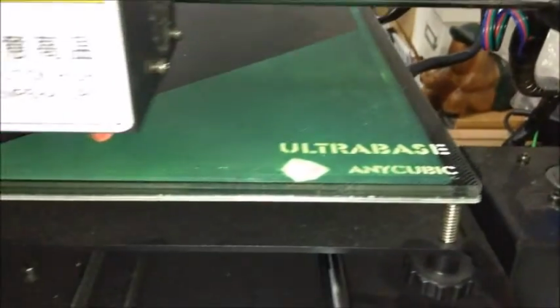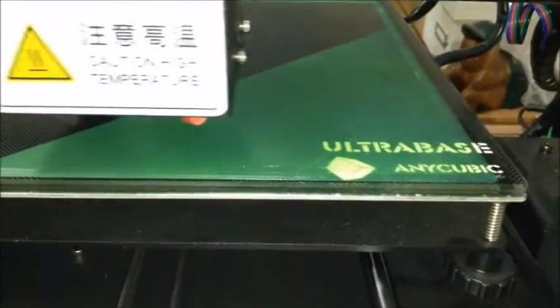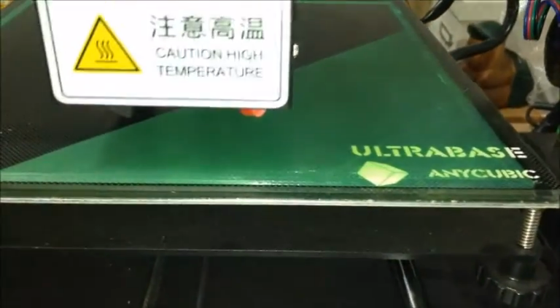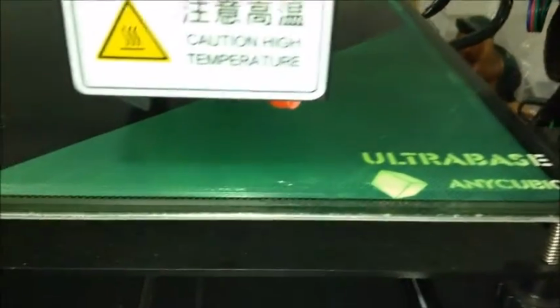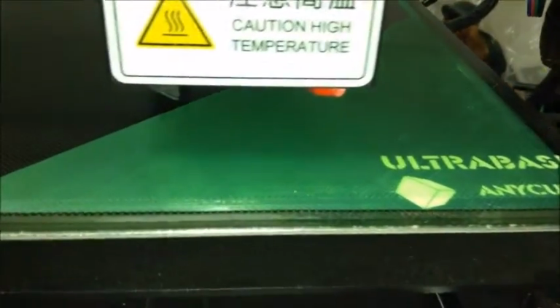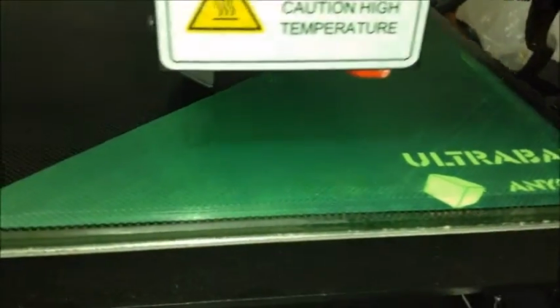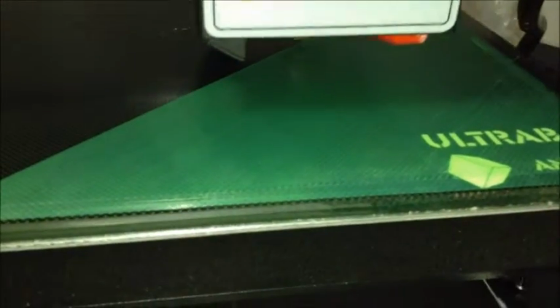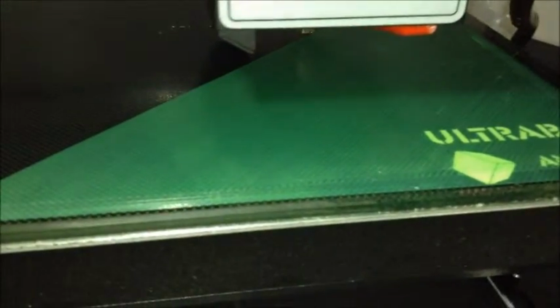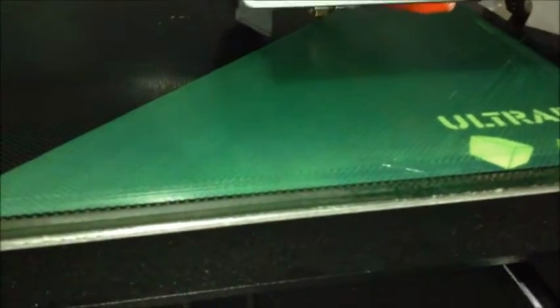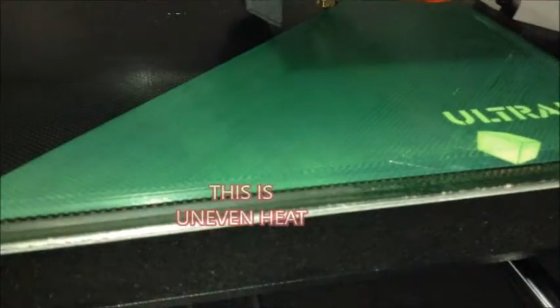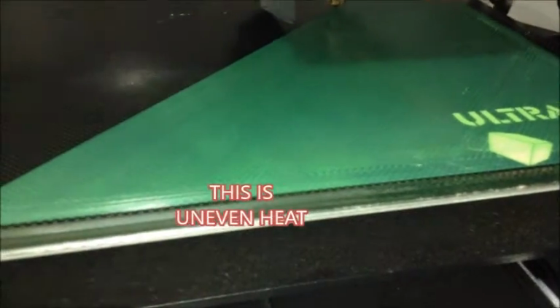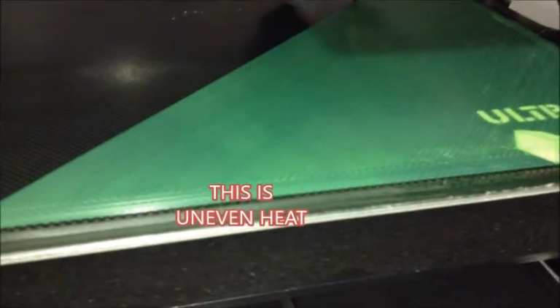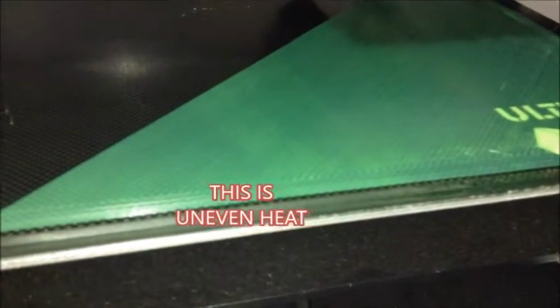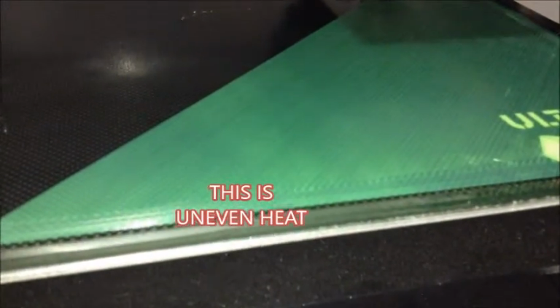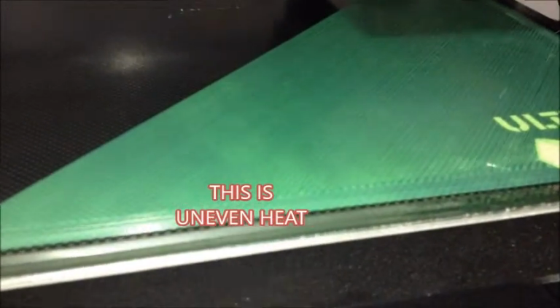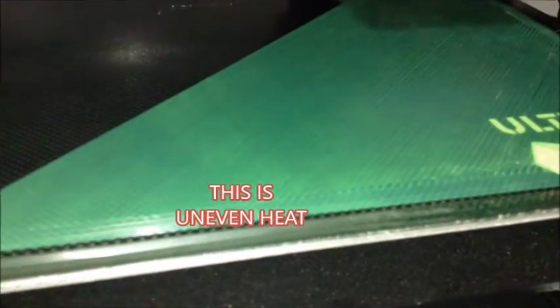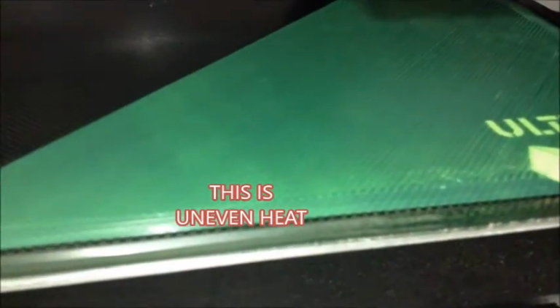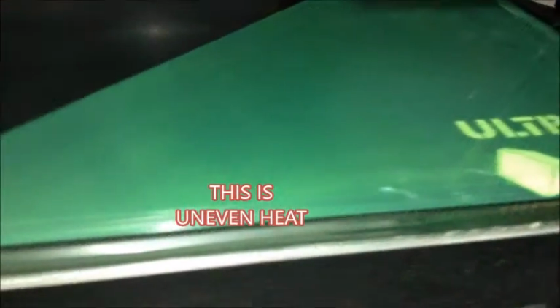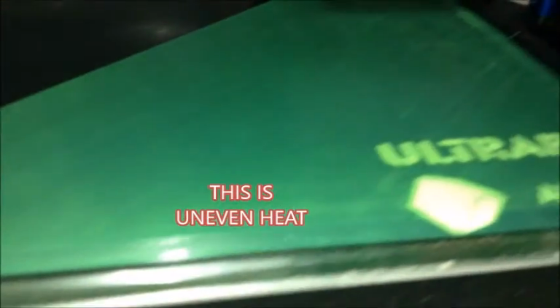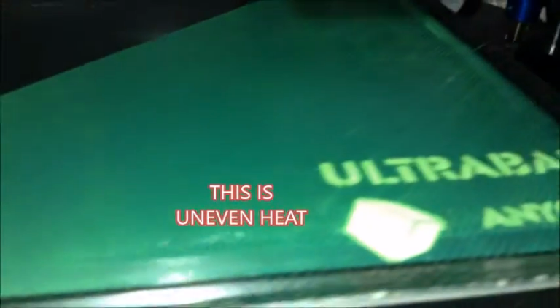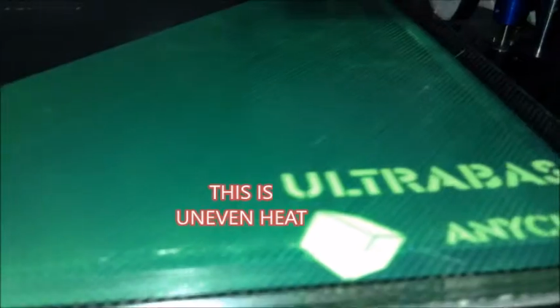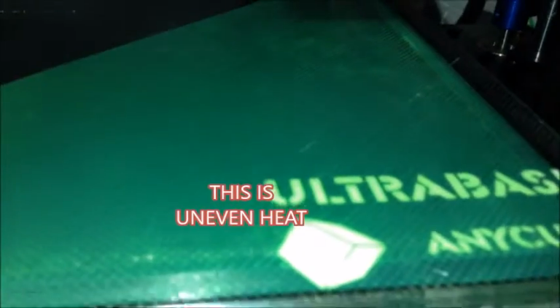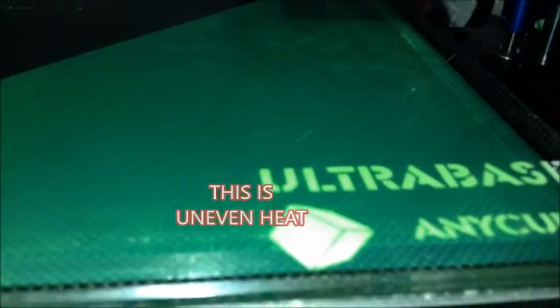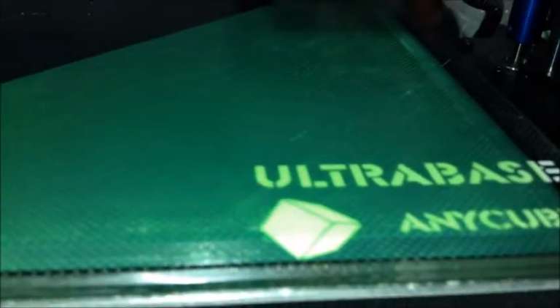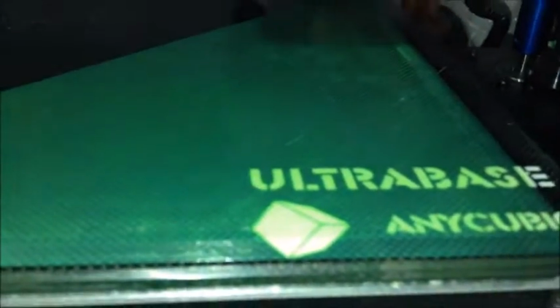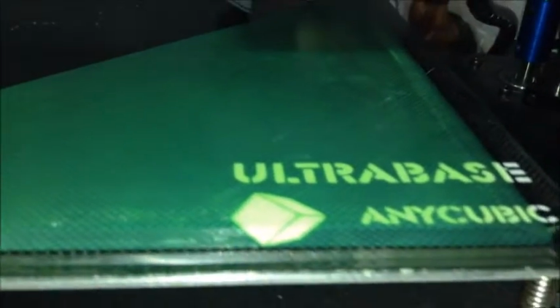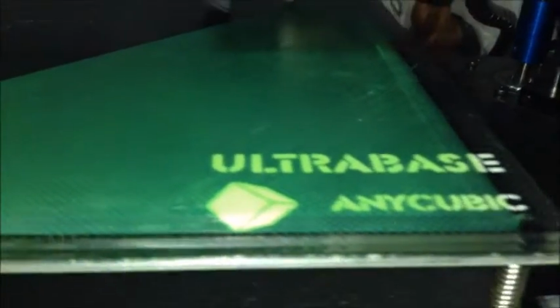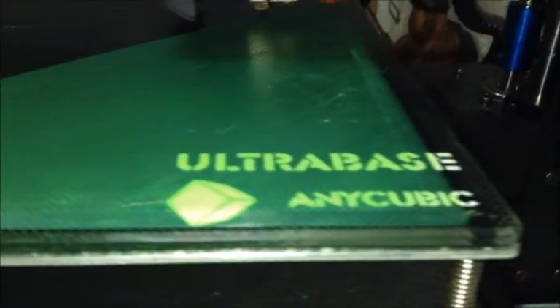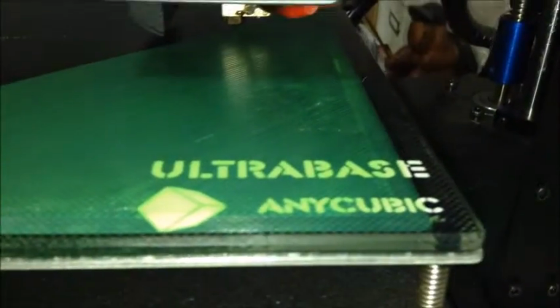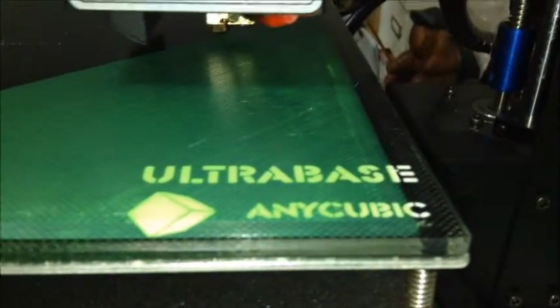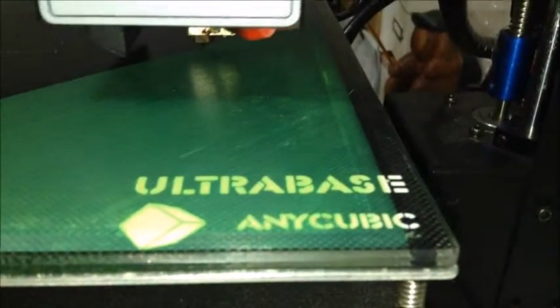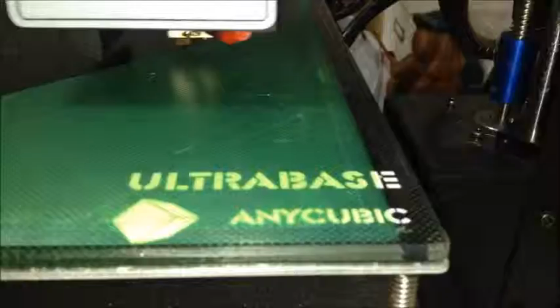I print once in the center, then one in the top left, top right, bottom right, bottom left, then back to the center again, and keep rotating that. That way the heat is evenly distributed throughout the plate over a series of different prints.